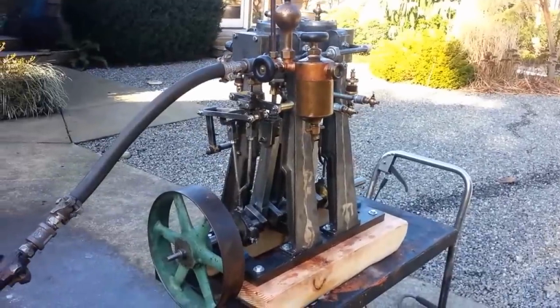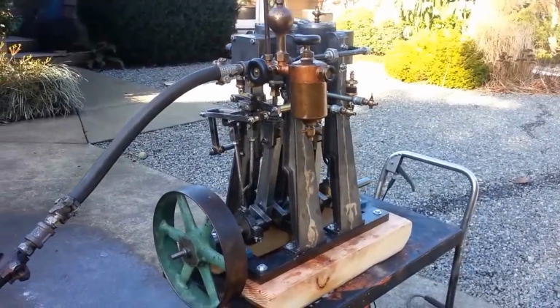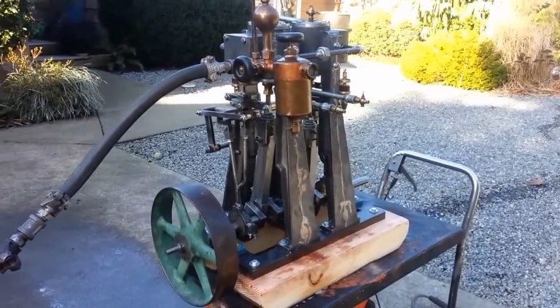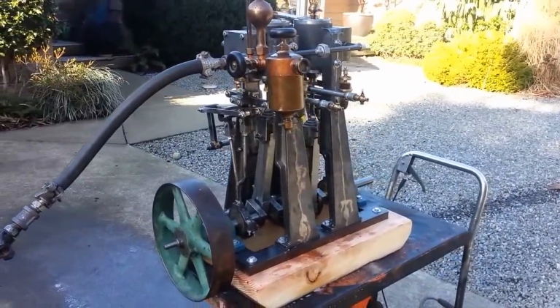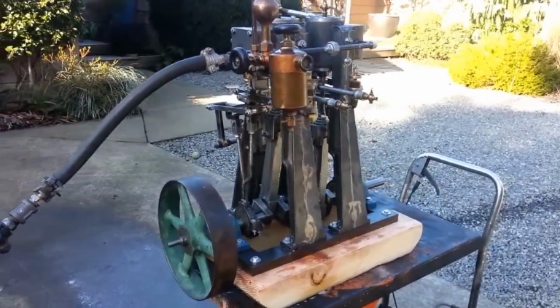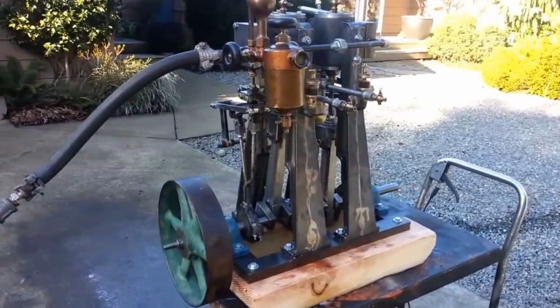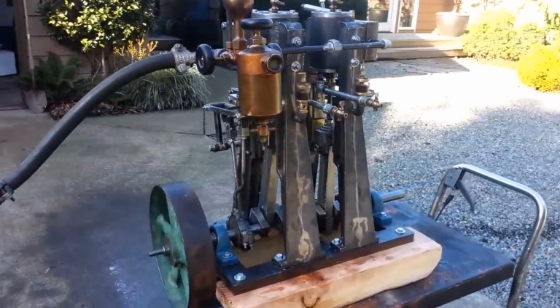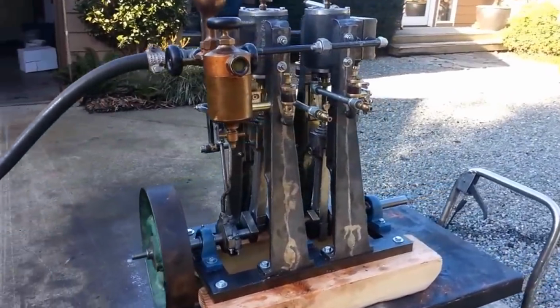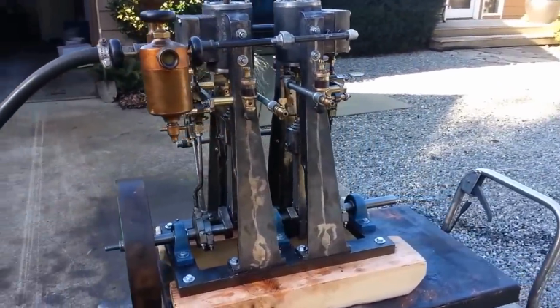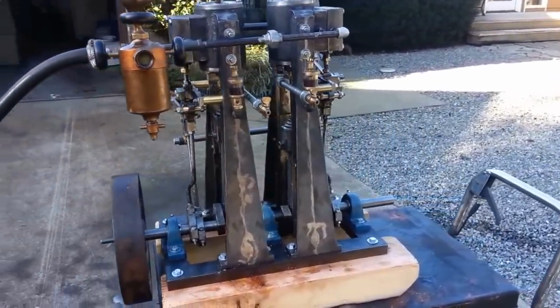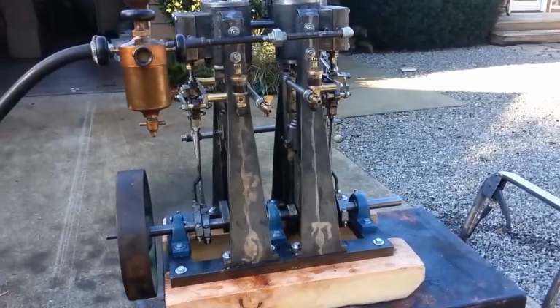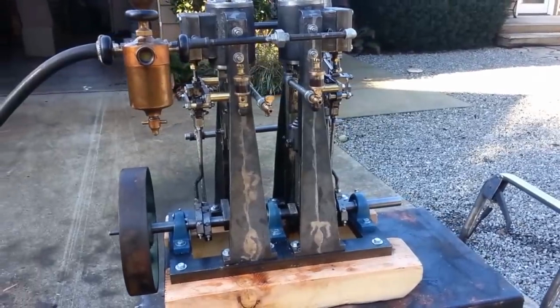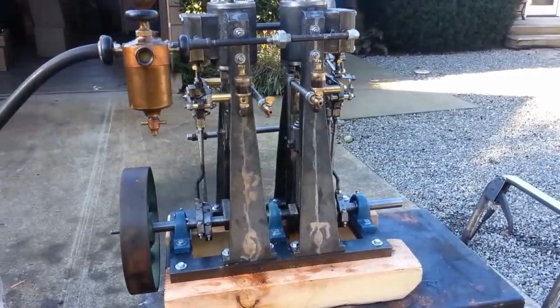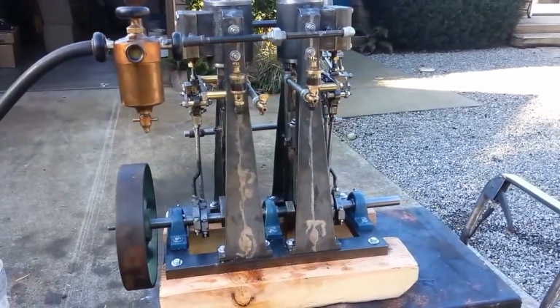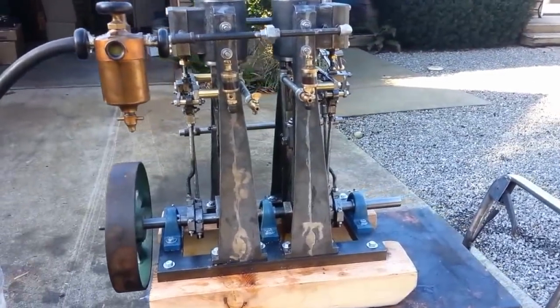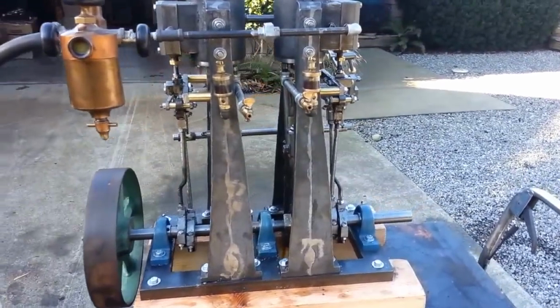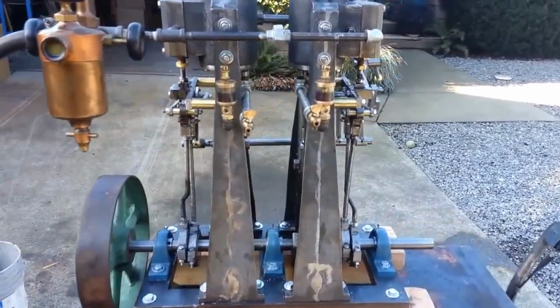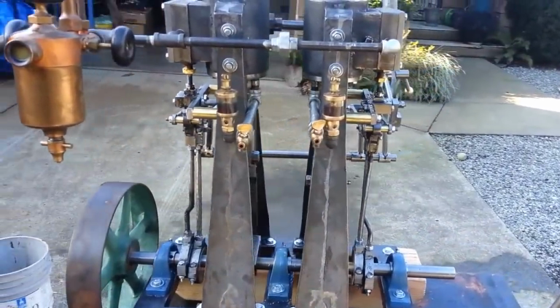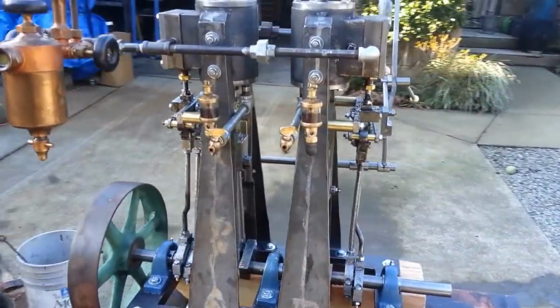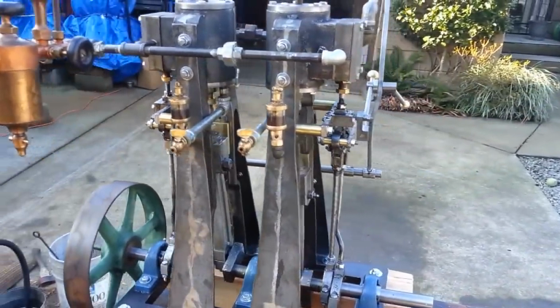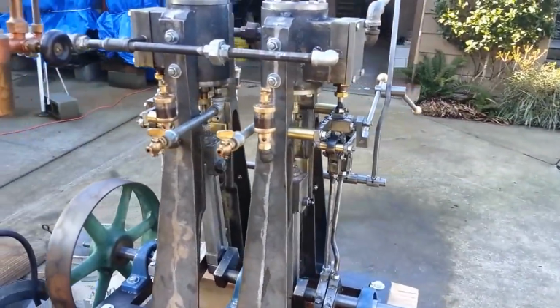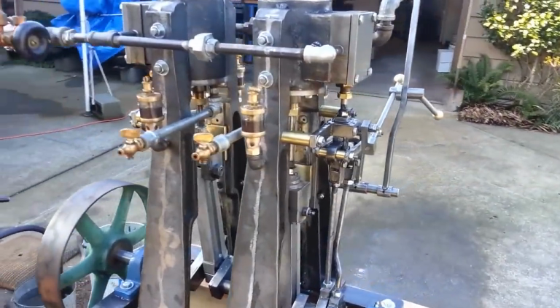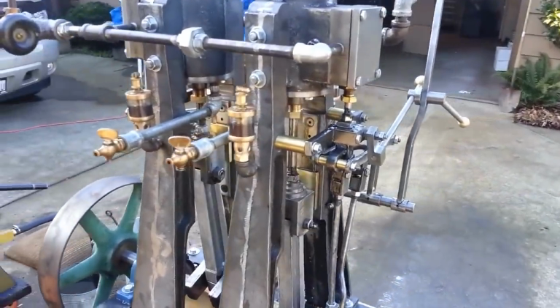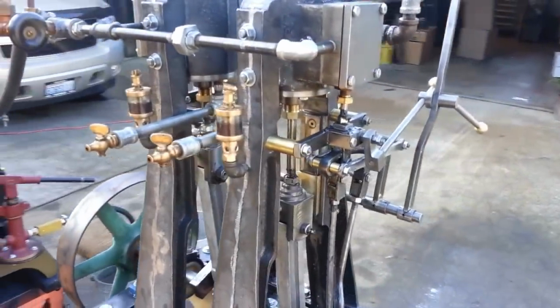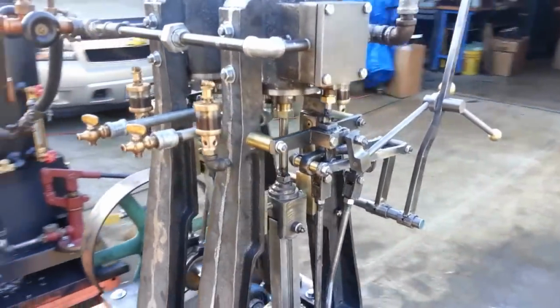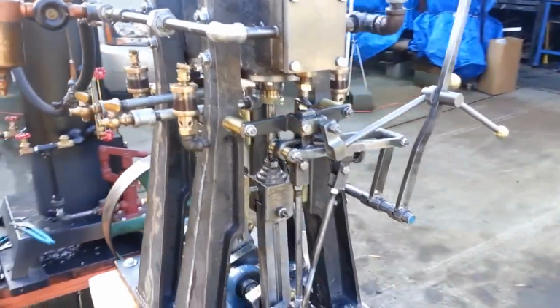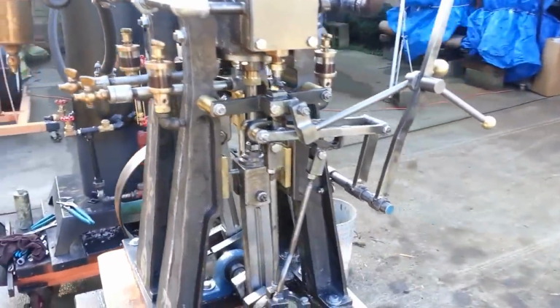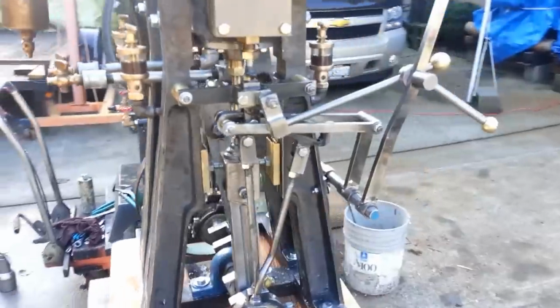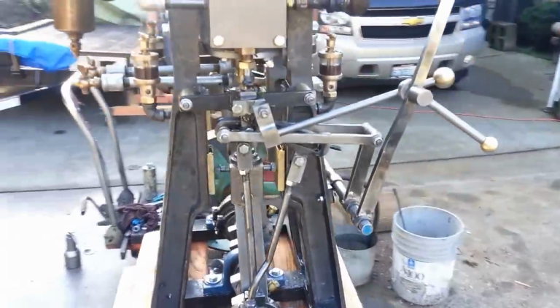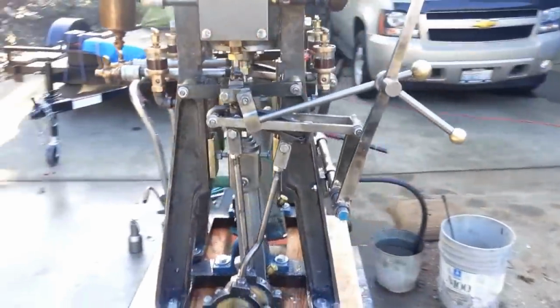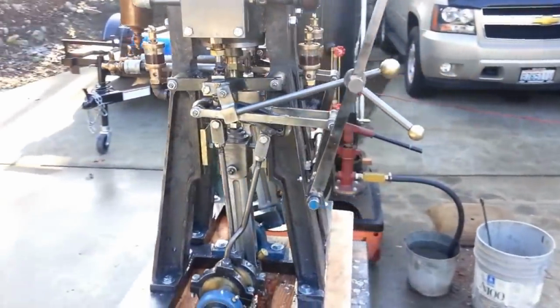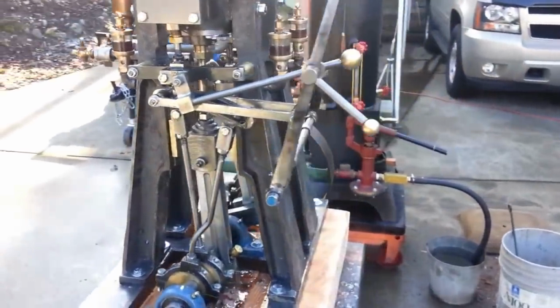All right, here's my next steam engine. Twins forward and reversing. 3 inch bore, 3 inch stroke. Brand new.